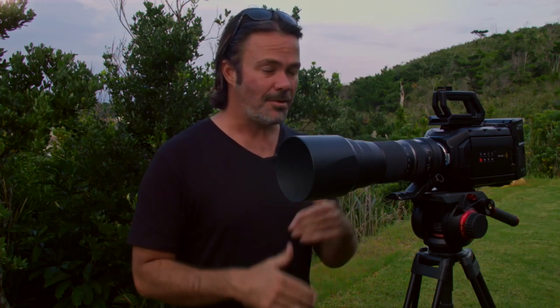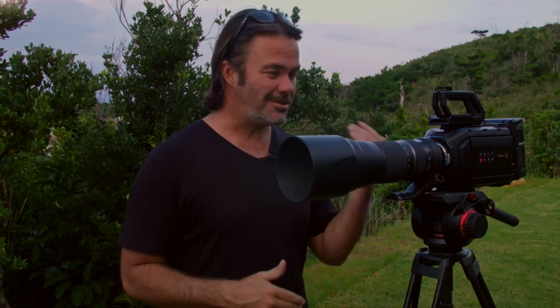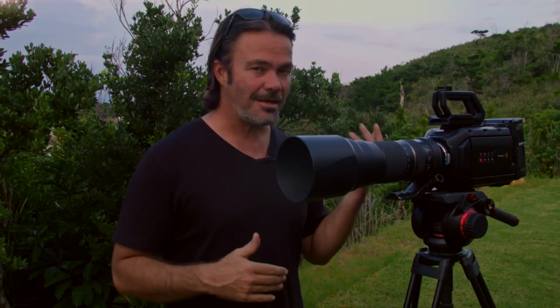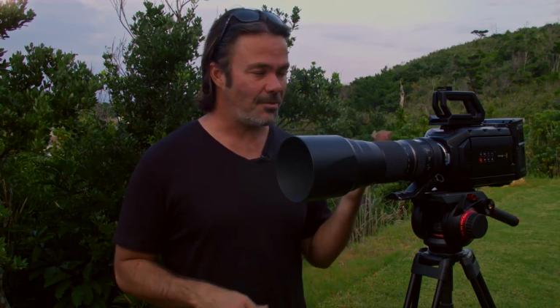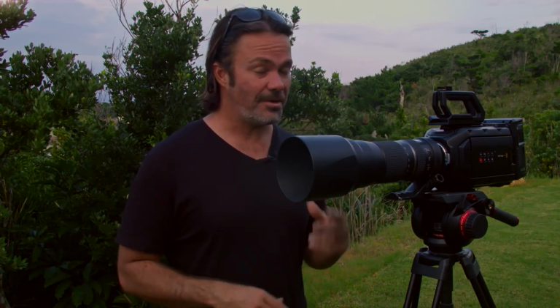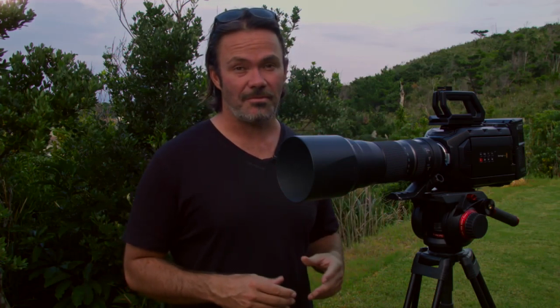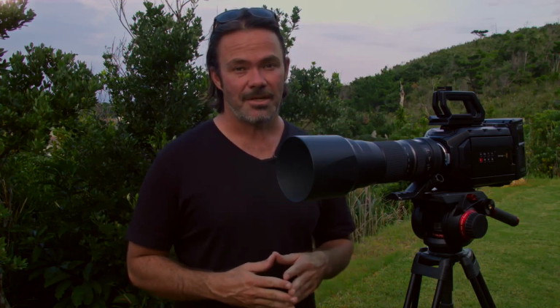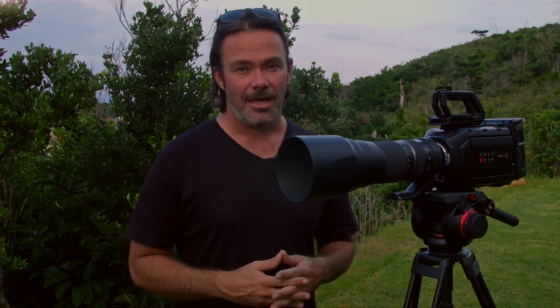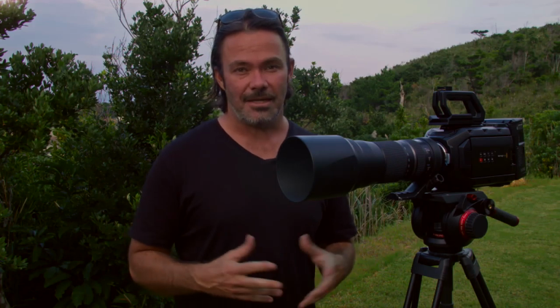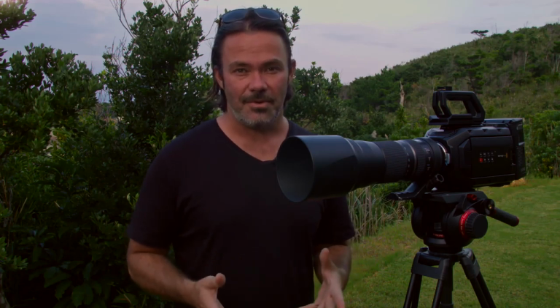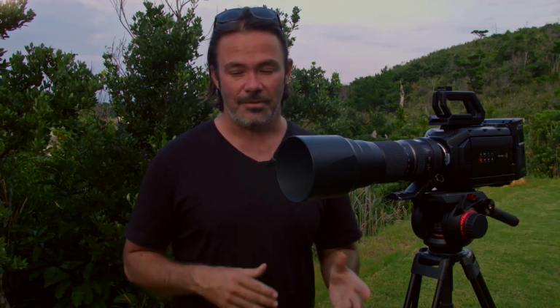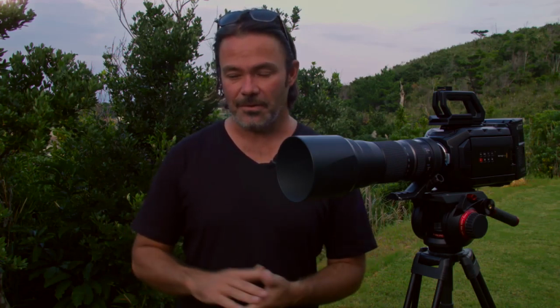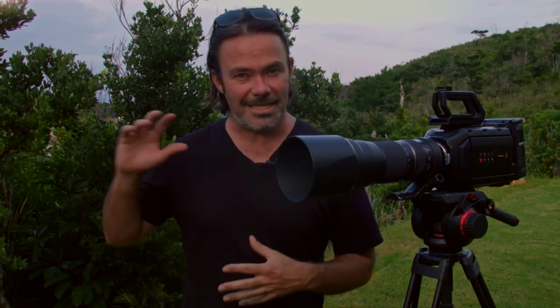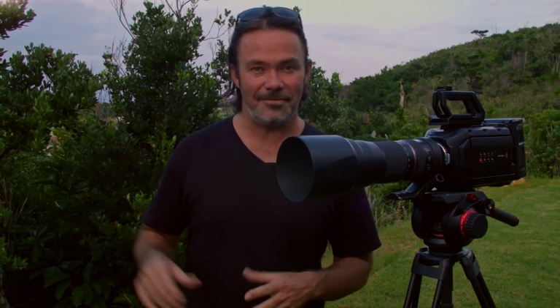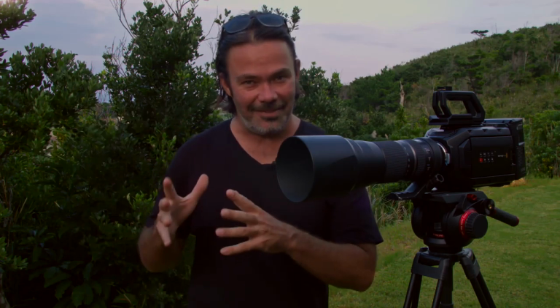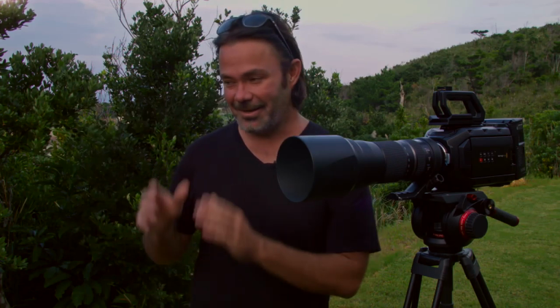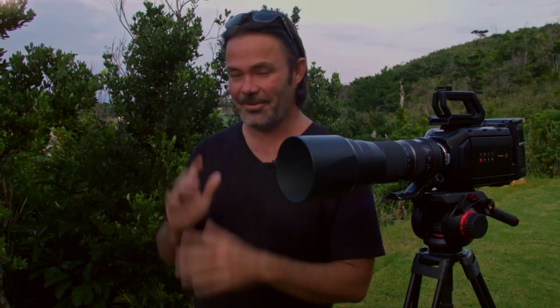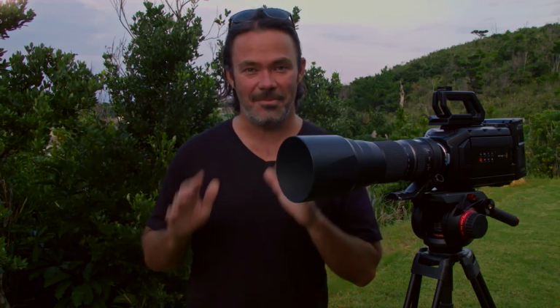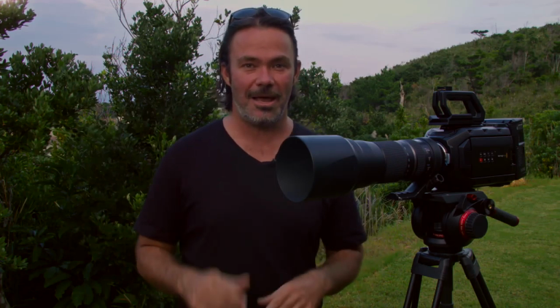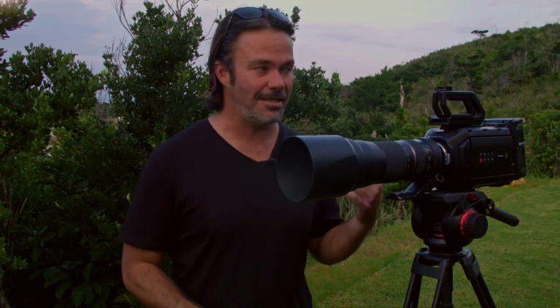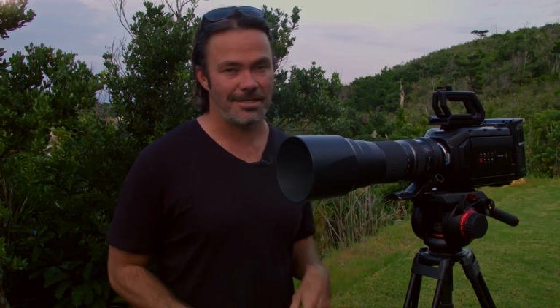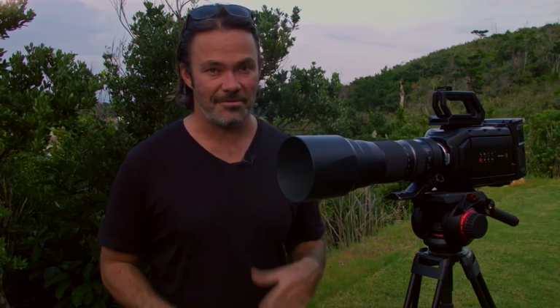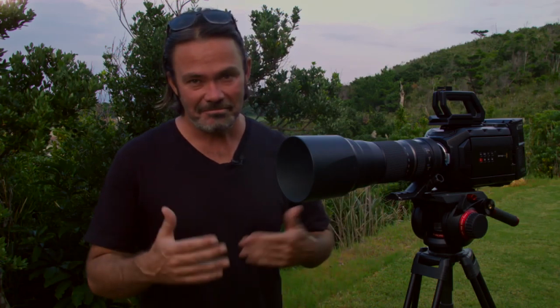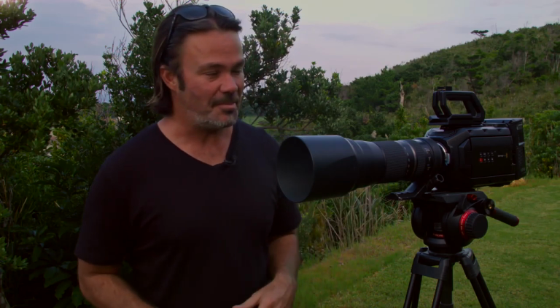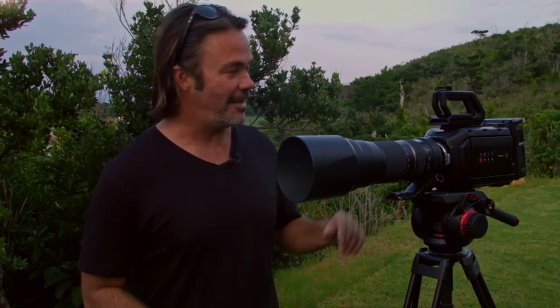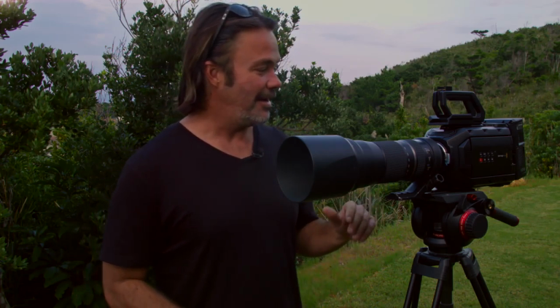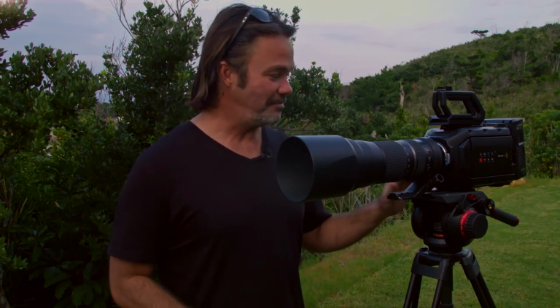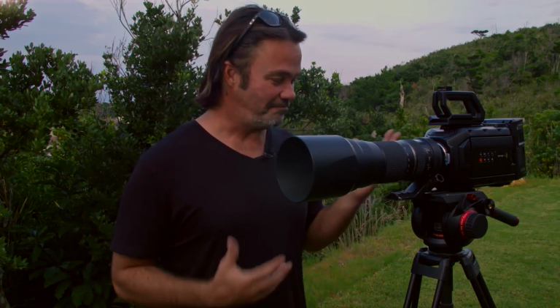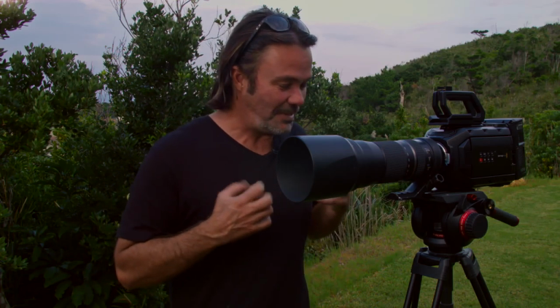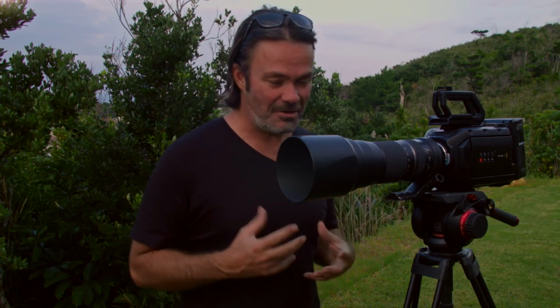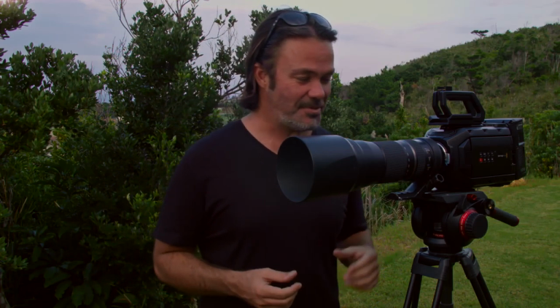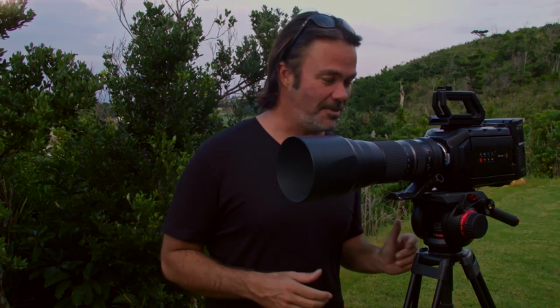Otherwise you do tend to find that once in a while you get dropped frames, and that's the last thing you want when you've done all the work to get in the field, get the shot, line everything up — and the moment happens and you lose it because of a bit of tech. It drives me crazy when that happens.